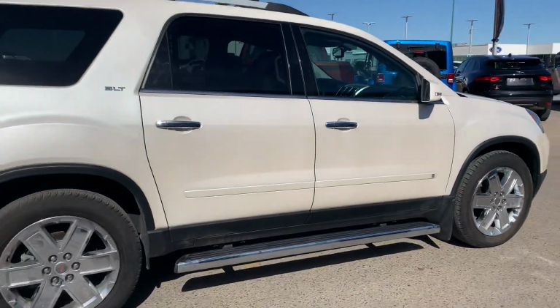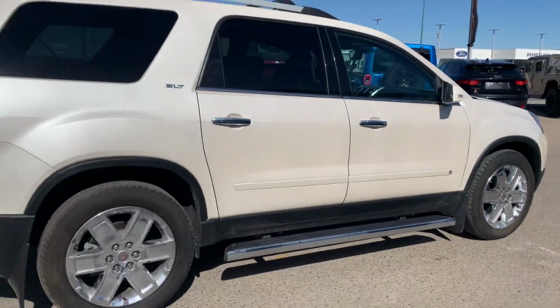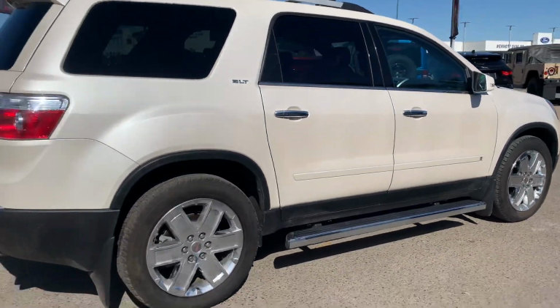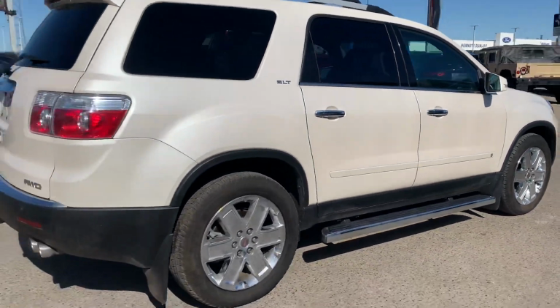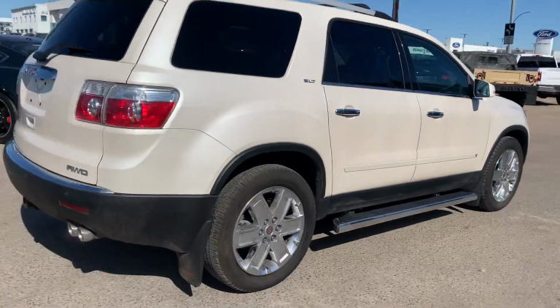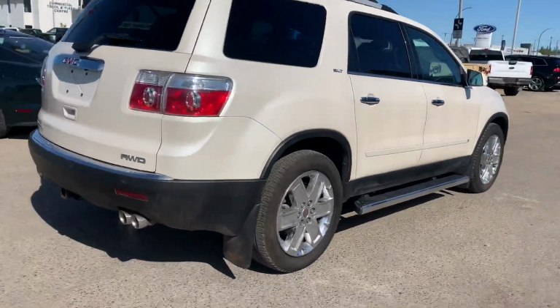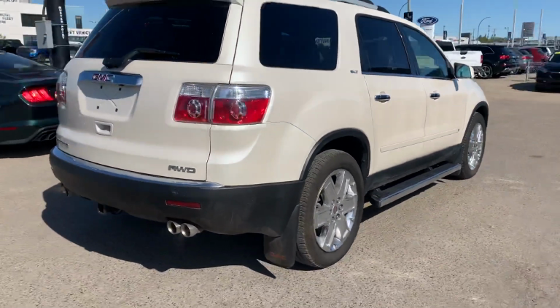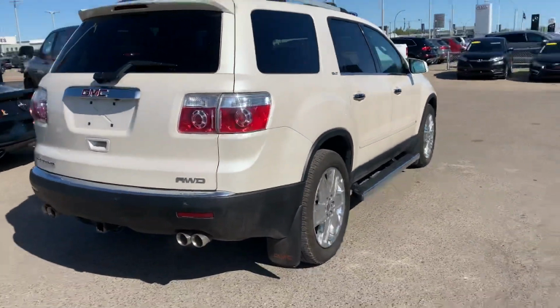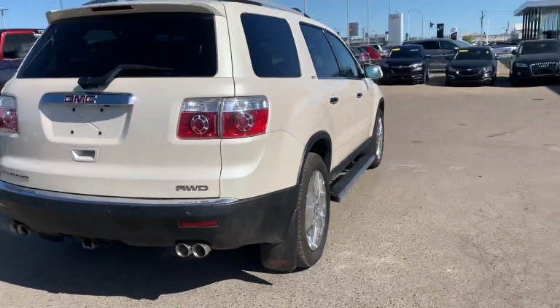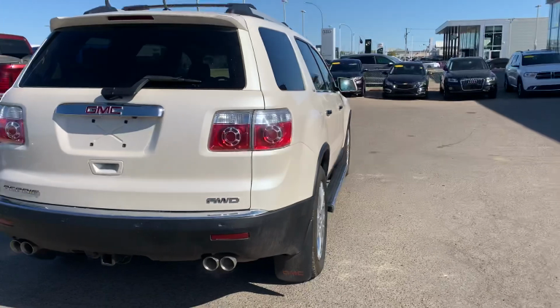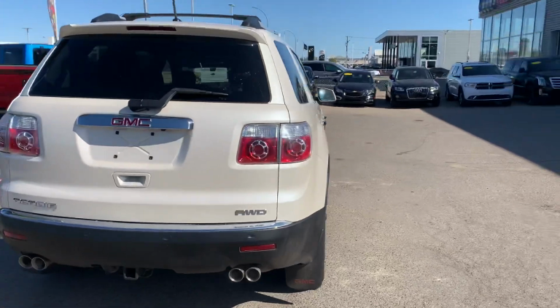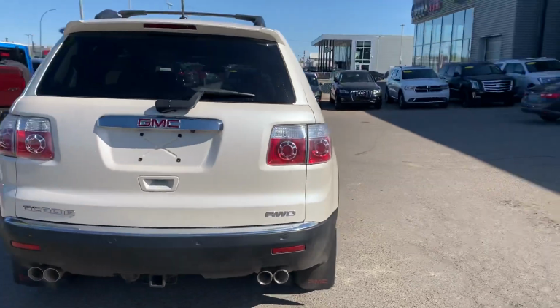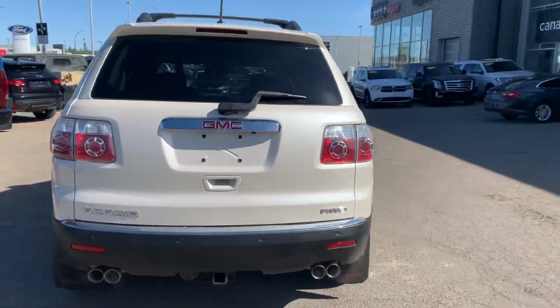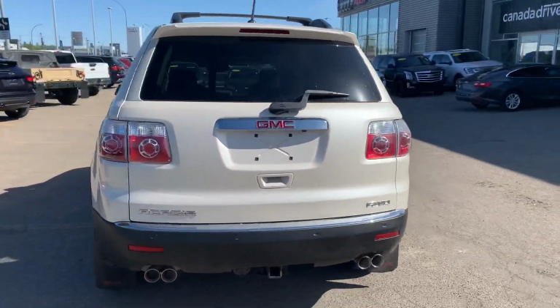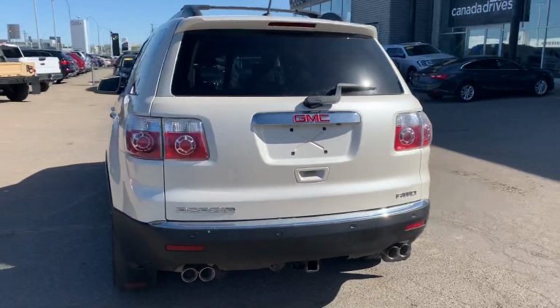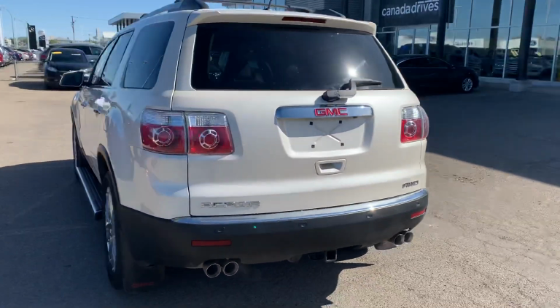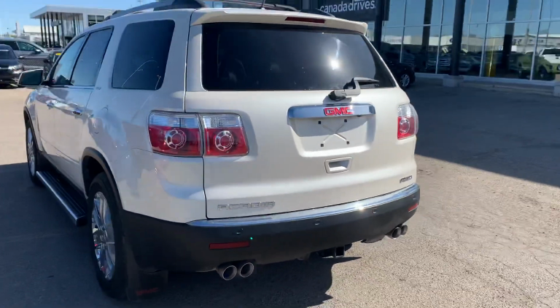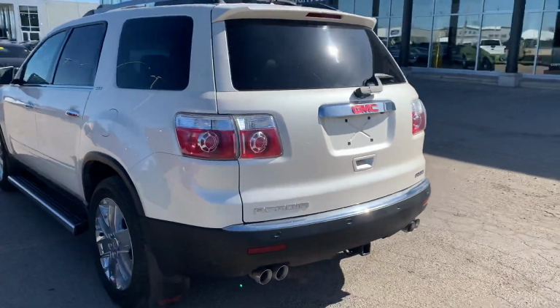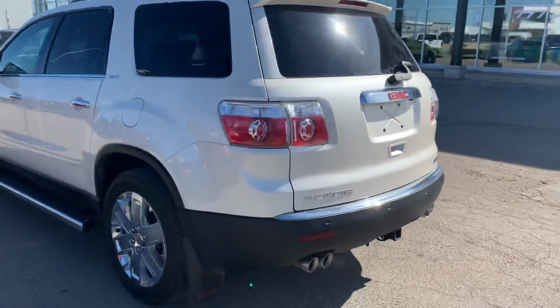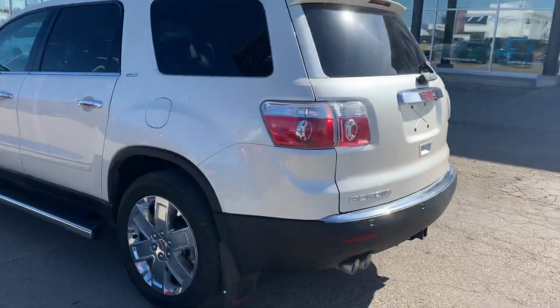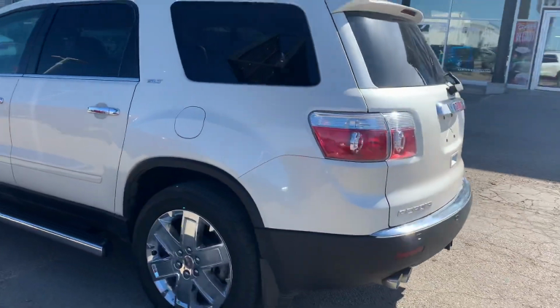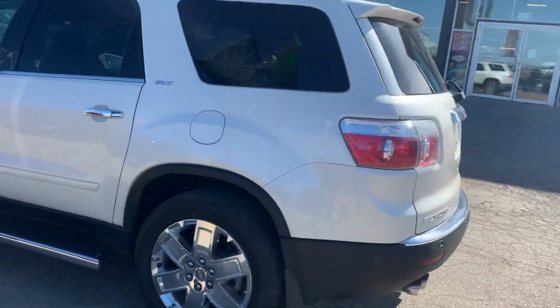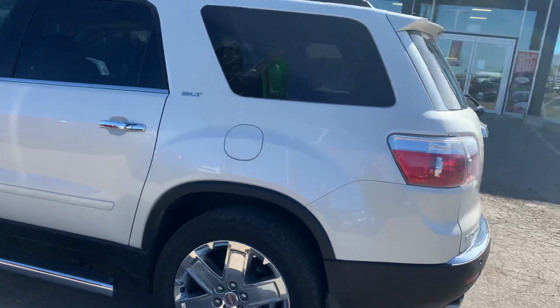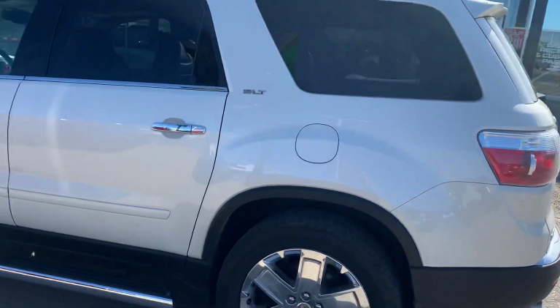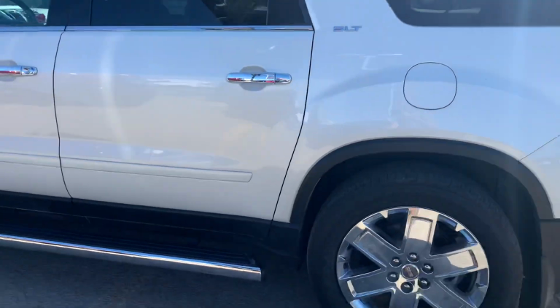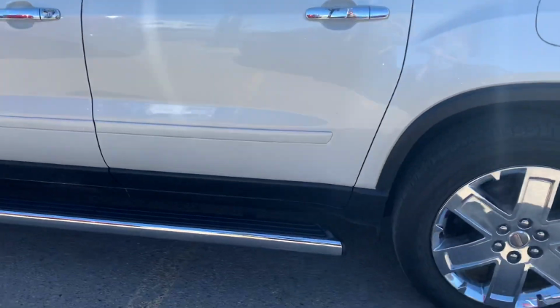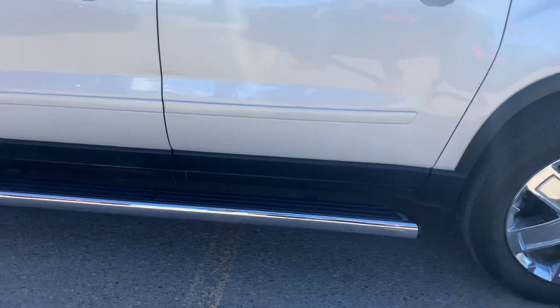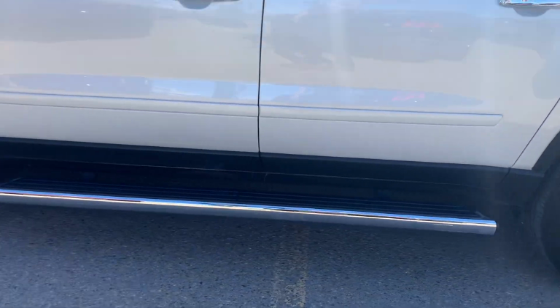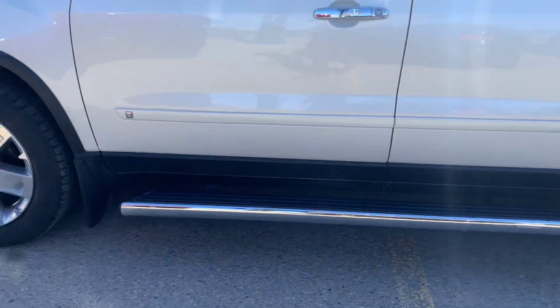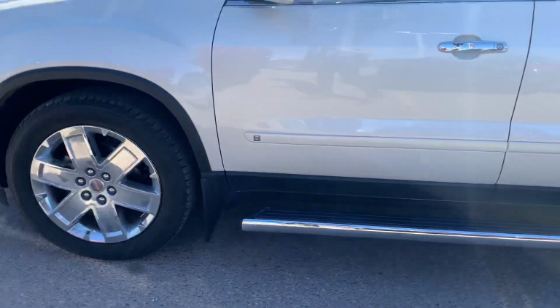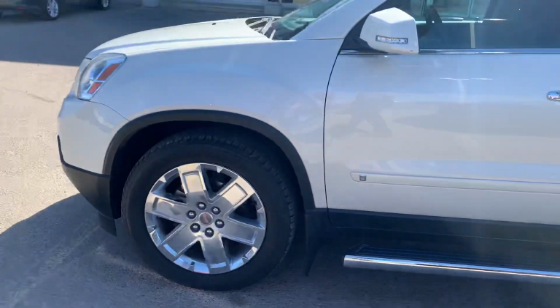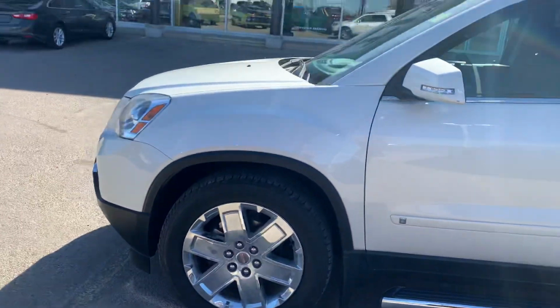It's immaculate — 18,525k only on this unit, all wheel drive, loaded up with your backup sensors, backup camera, upgraded wheels on this package, and it does have the nice running boards there across it as well.